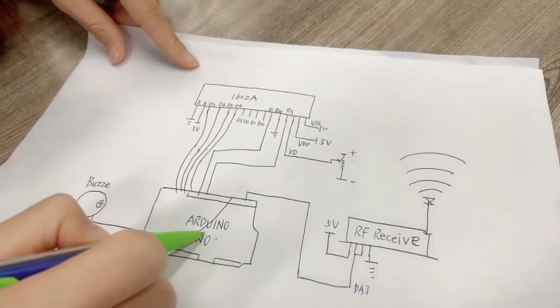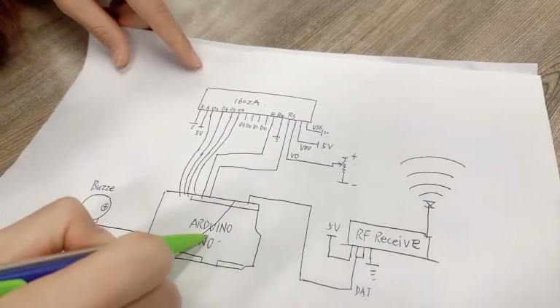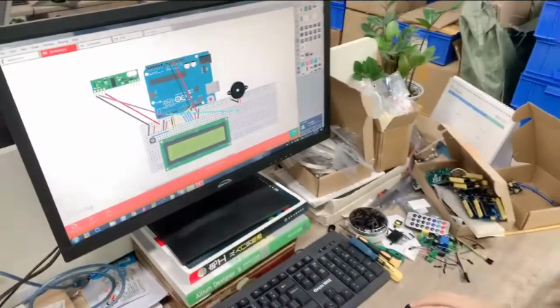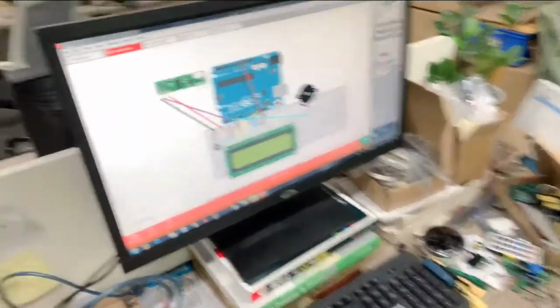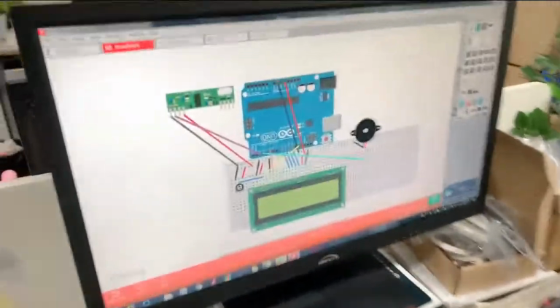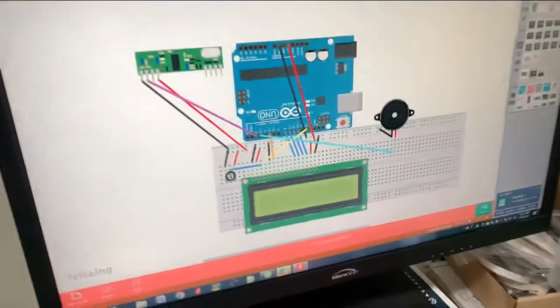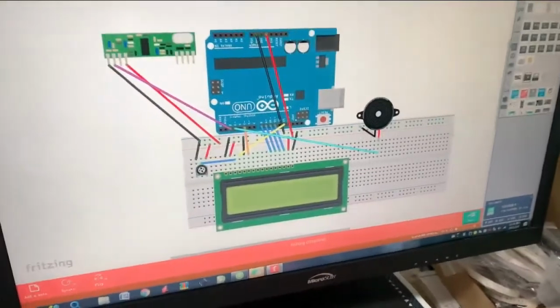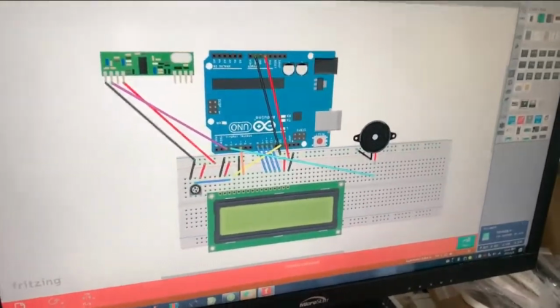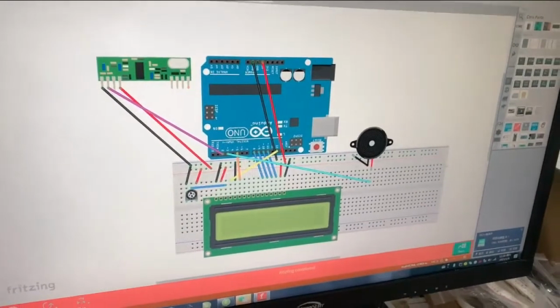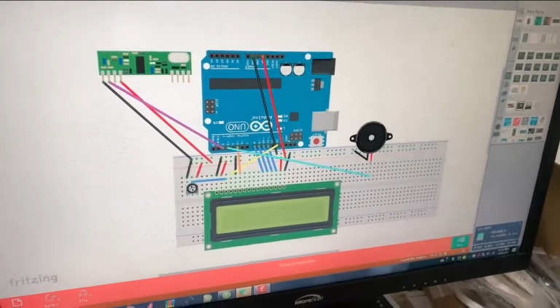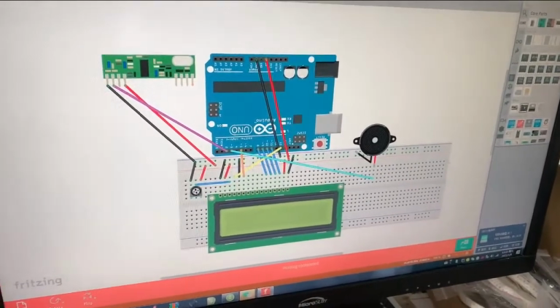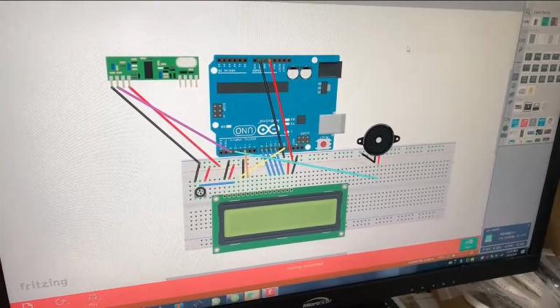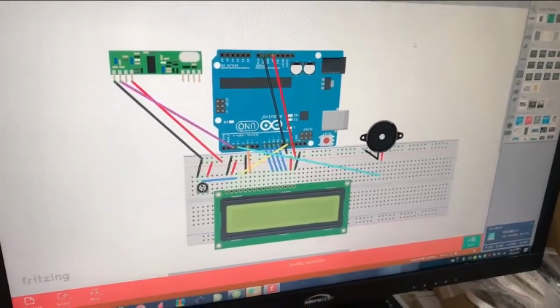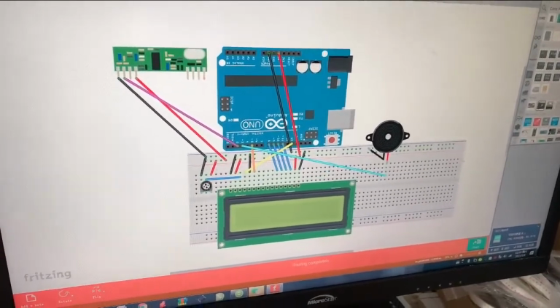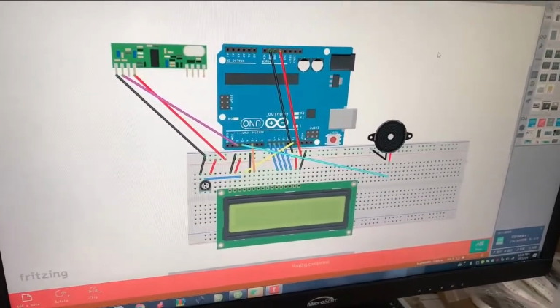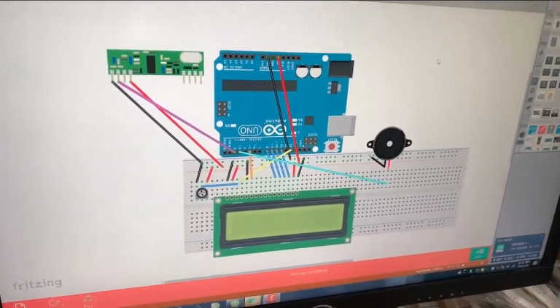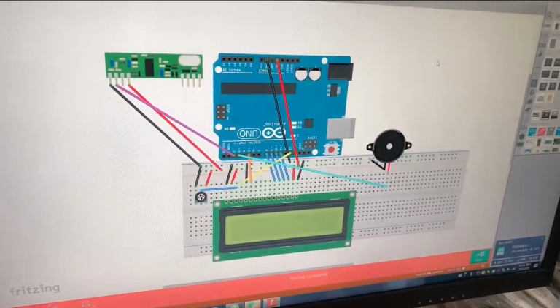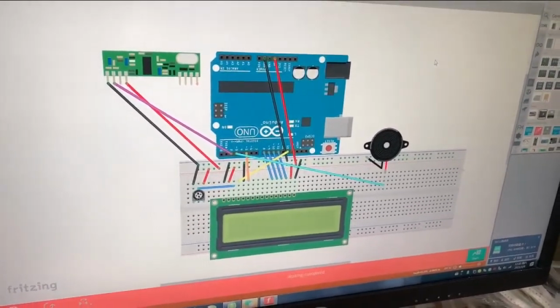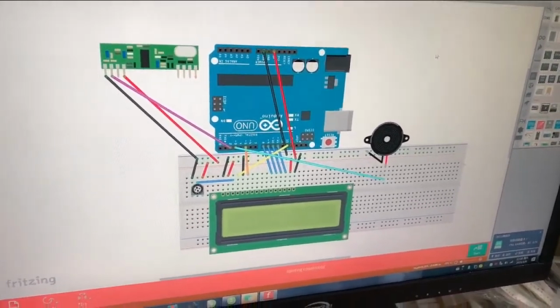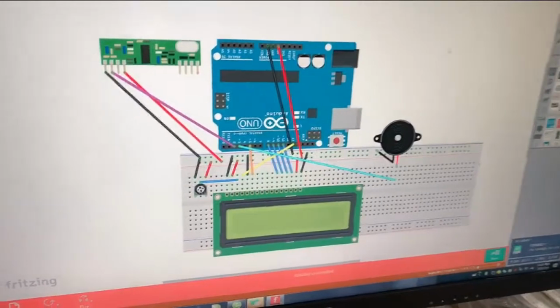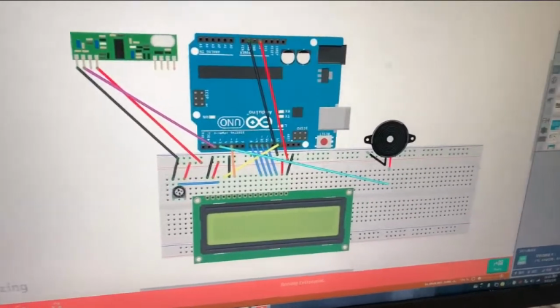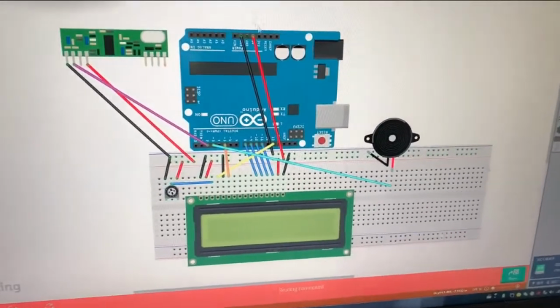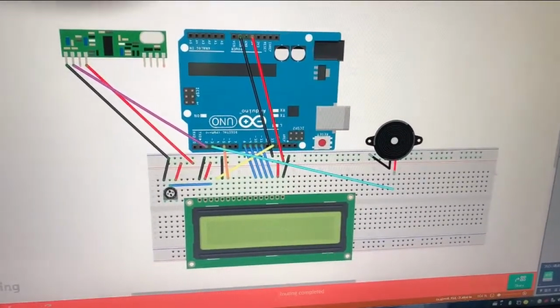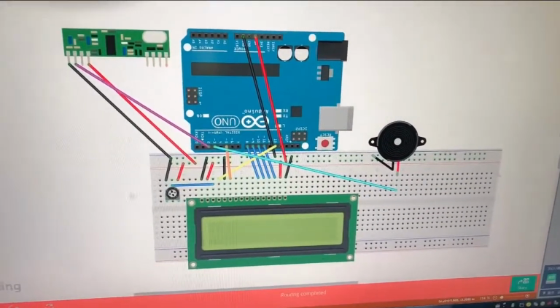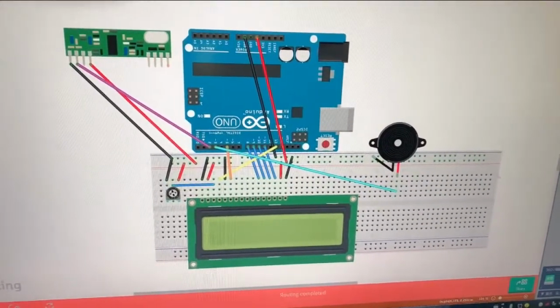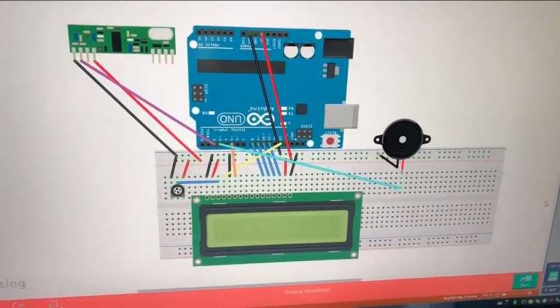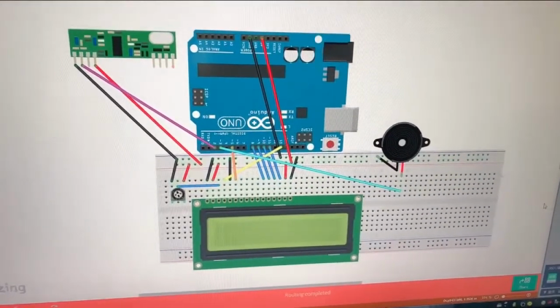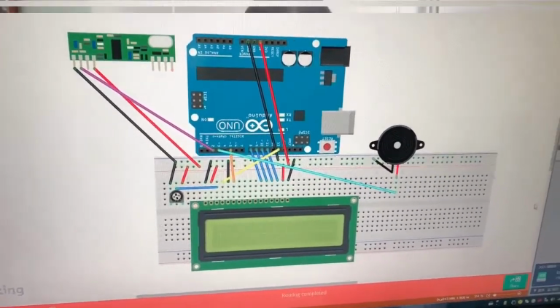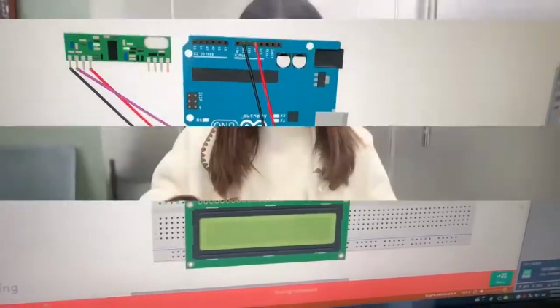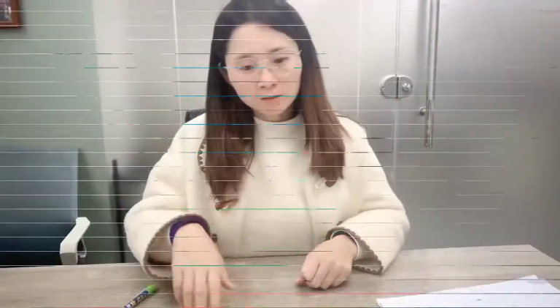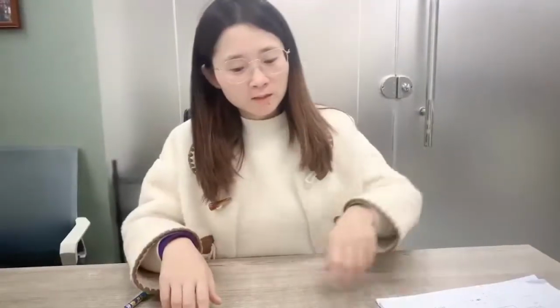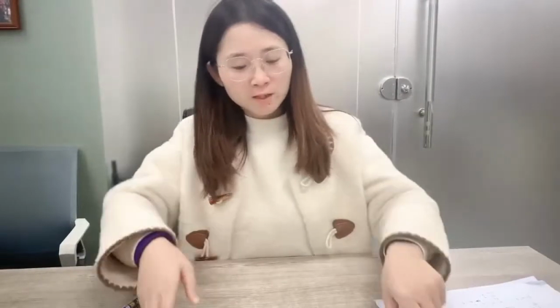Now, guys, you can see this real circuit when we connect it from this picture. We will connect the devices like these pictures. Now I start connecting the circuit.